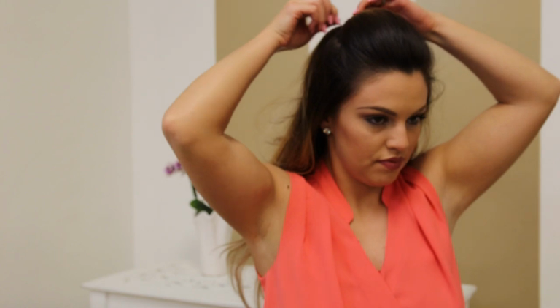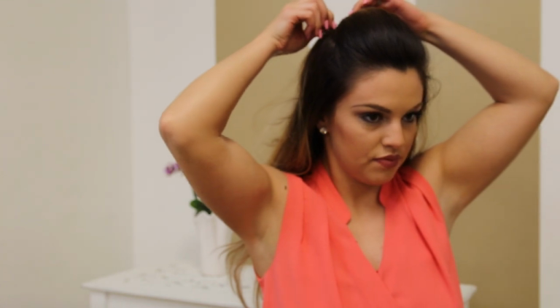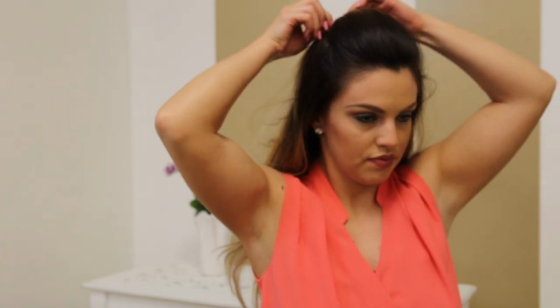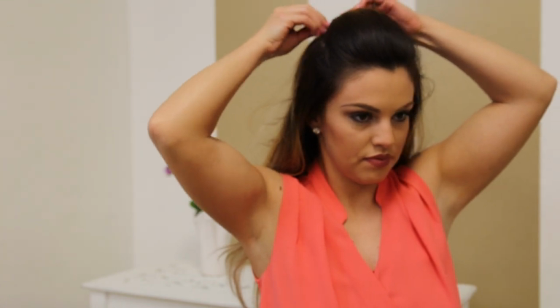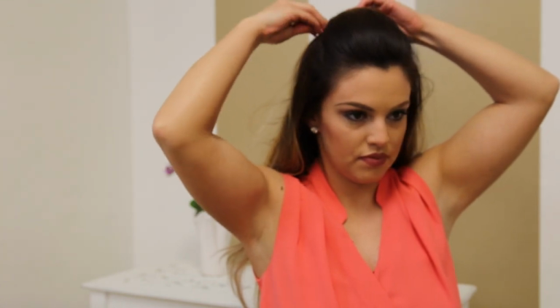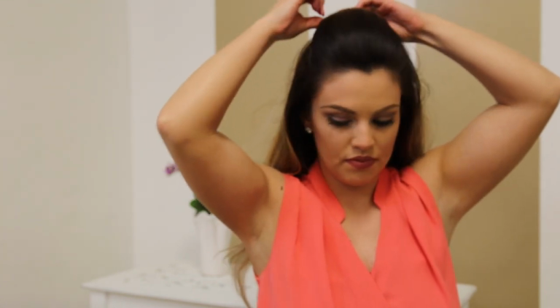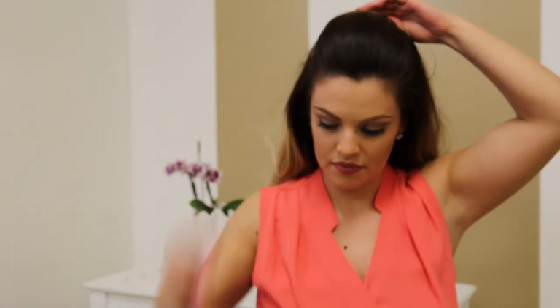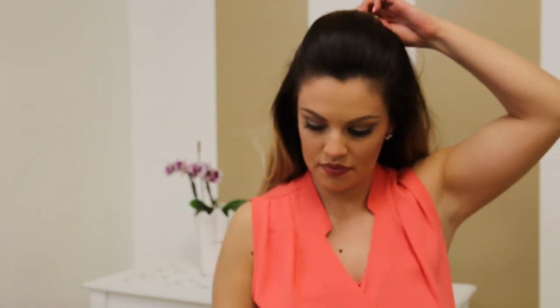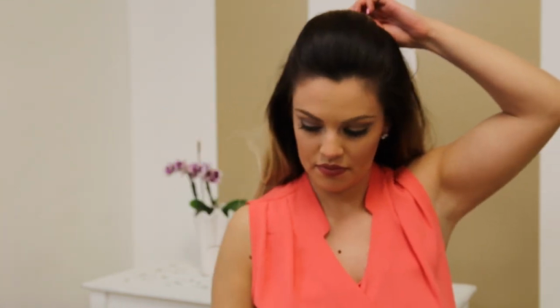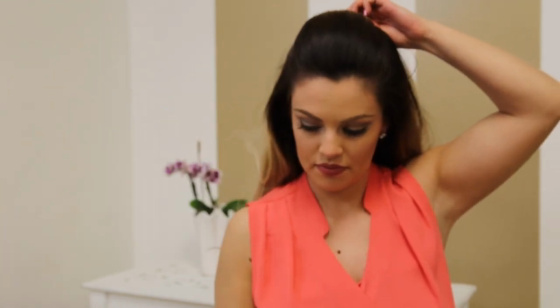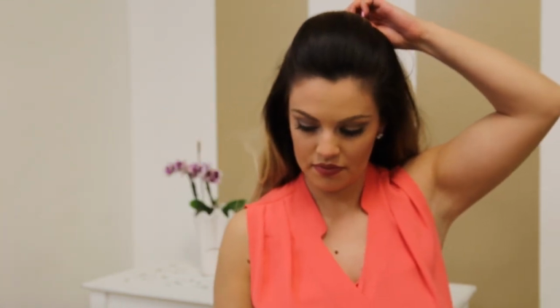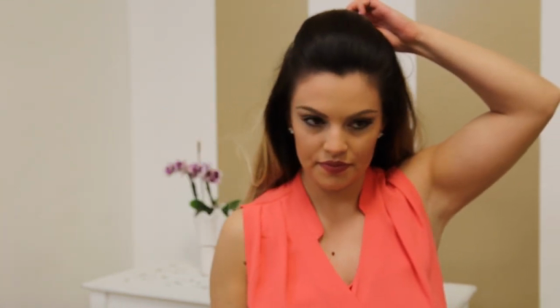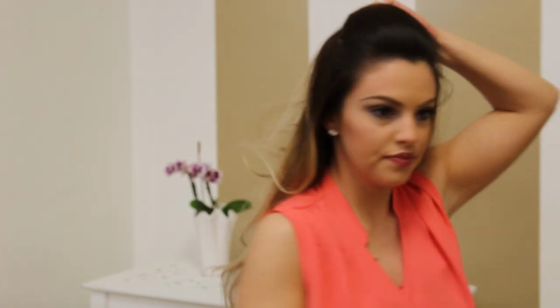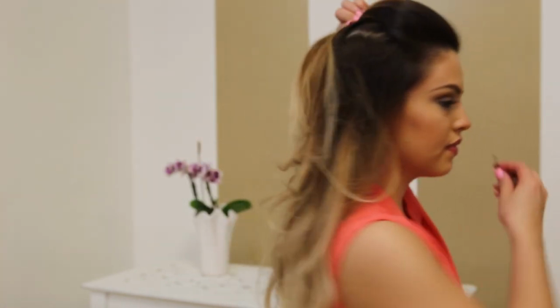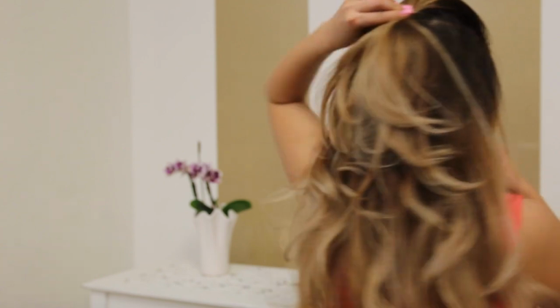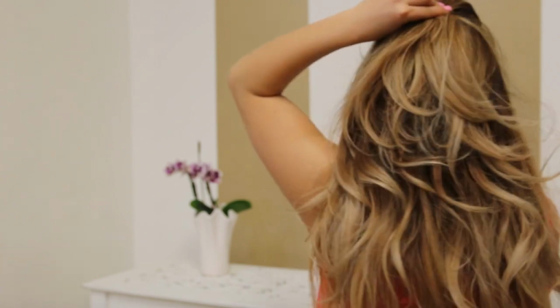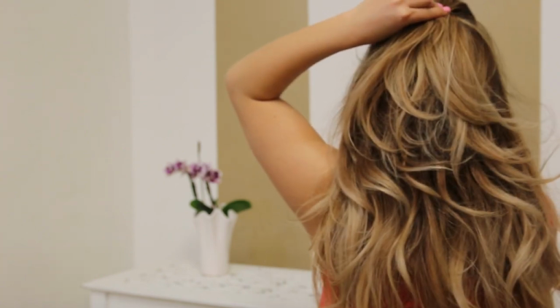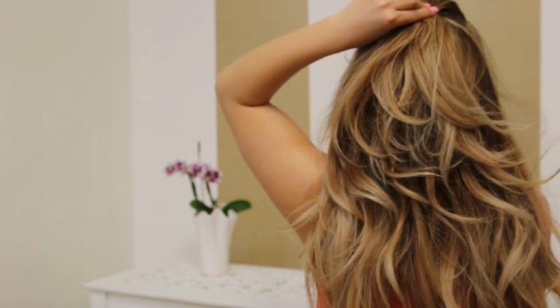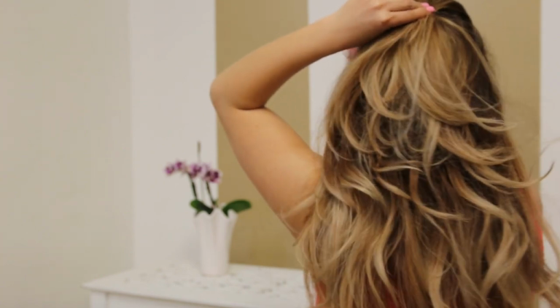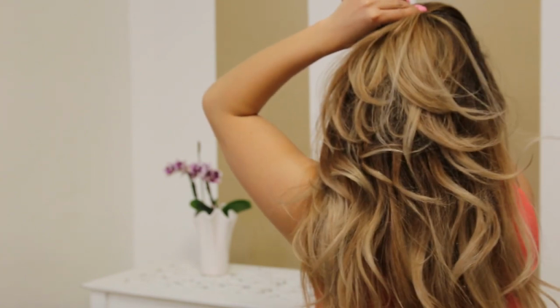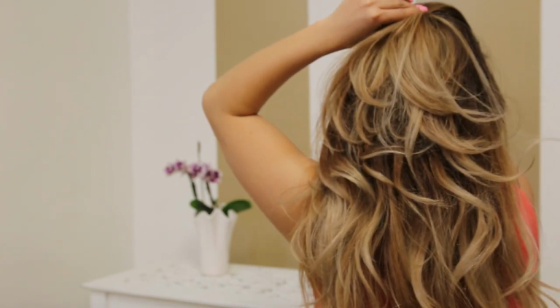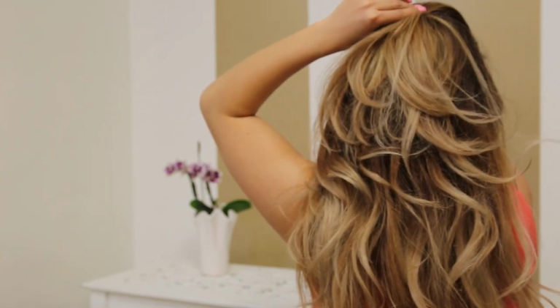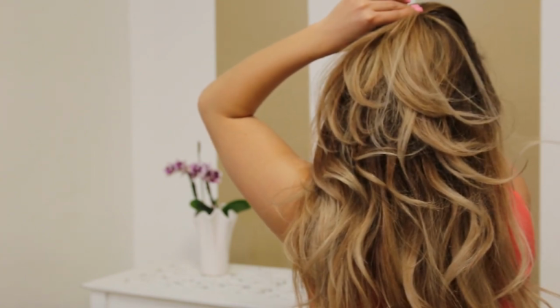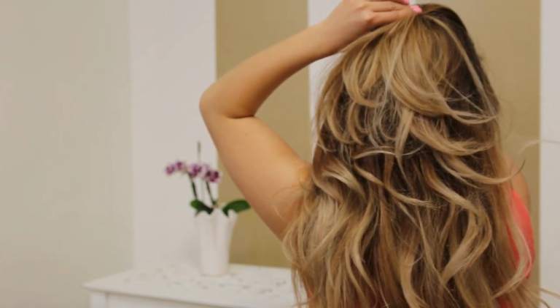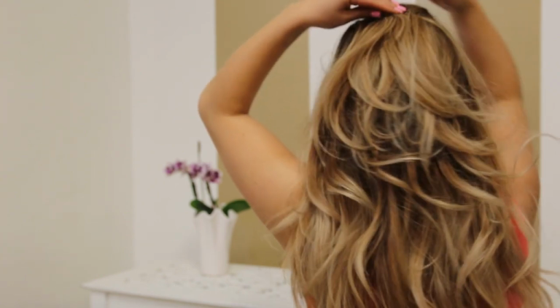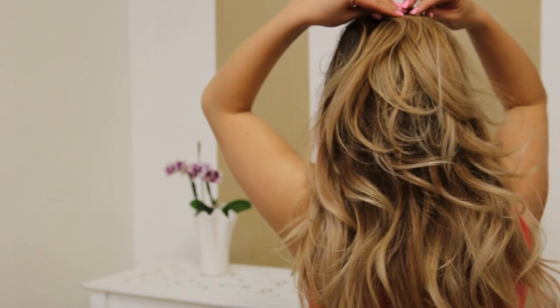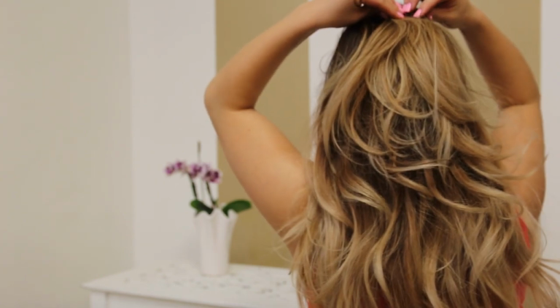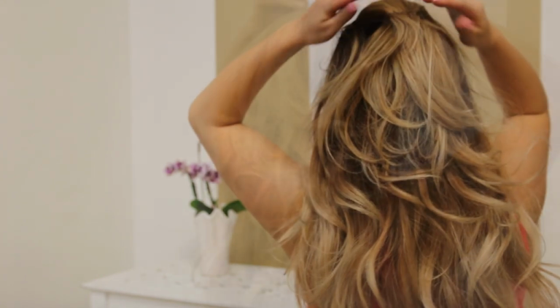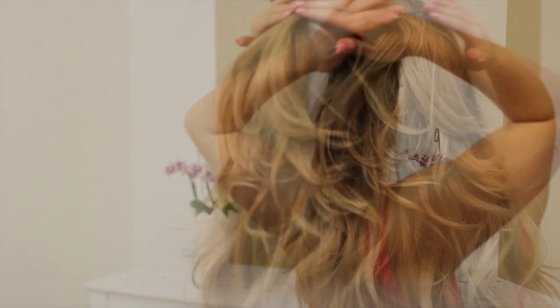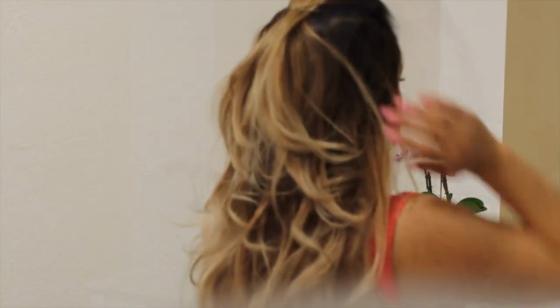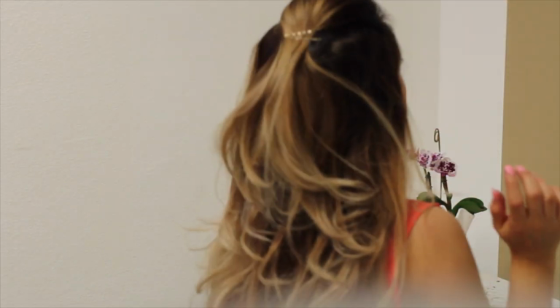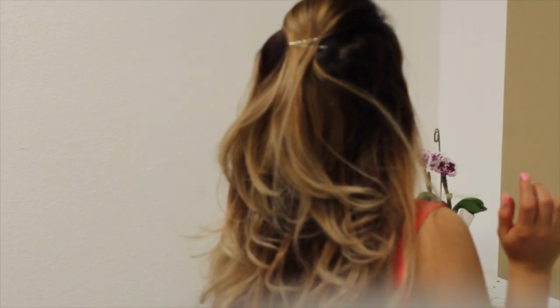Don't worry — later on with the twist, you'll be hiding the bobby pins, so you're fine. Just crisscross them. Do them as close to the base of your head as possible so that they have a good hold for the whole day.